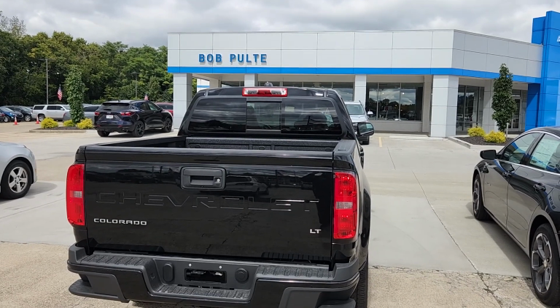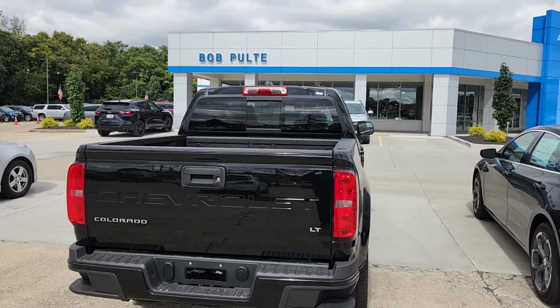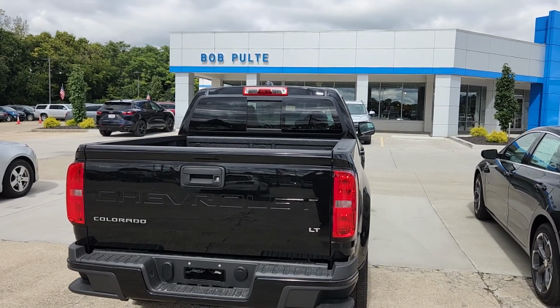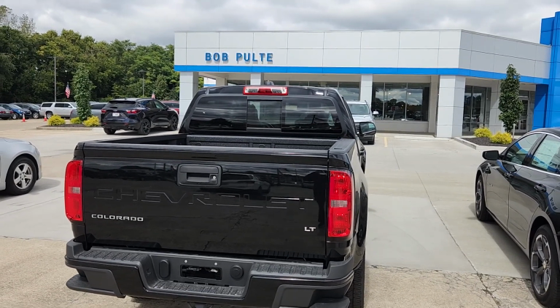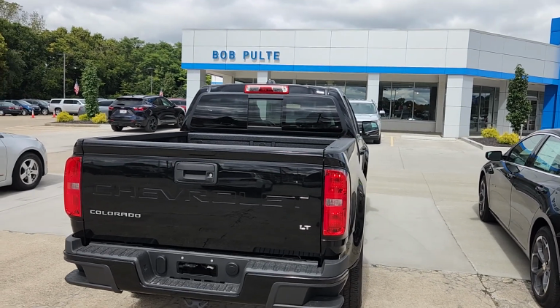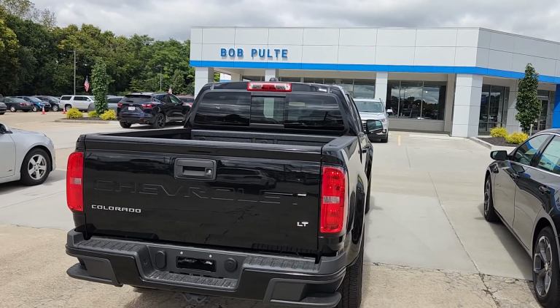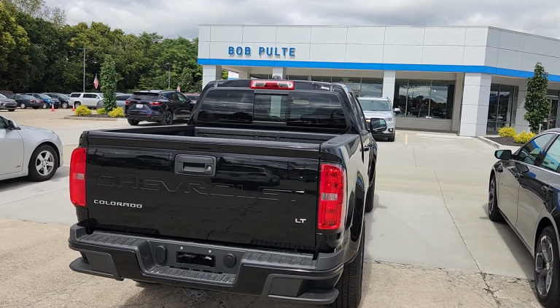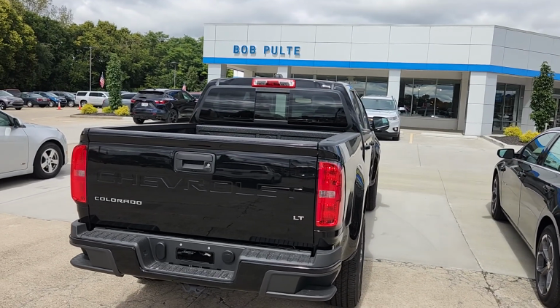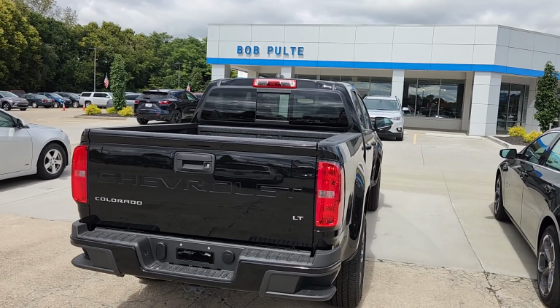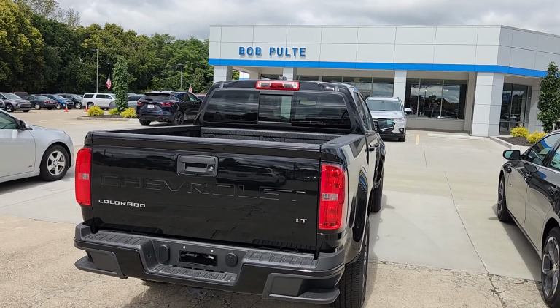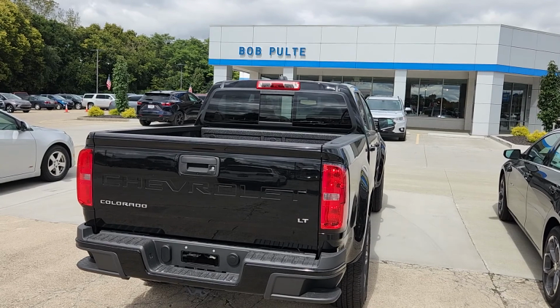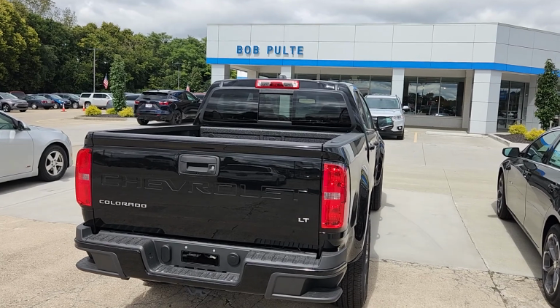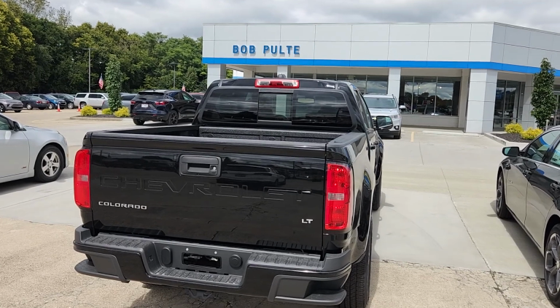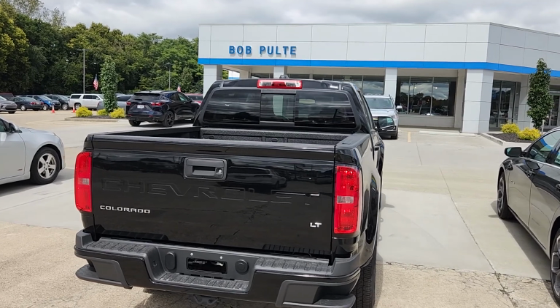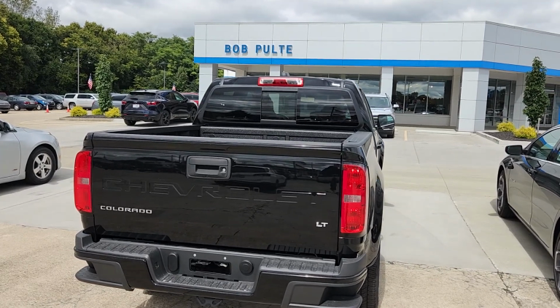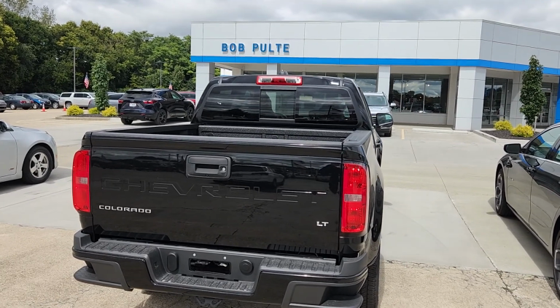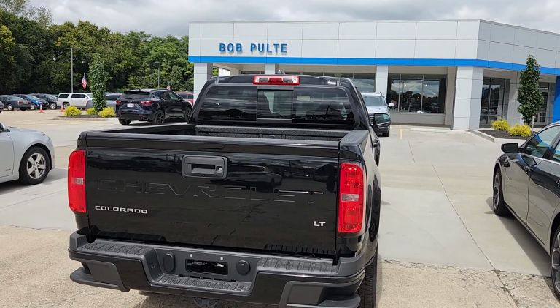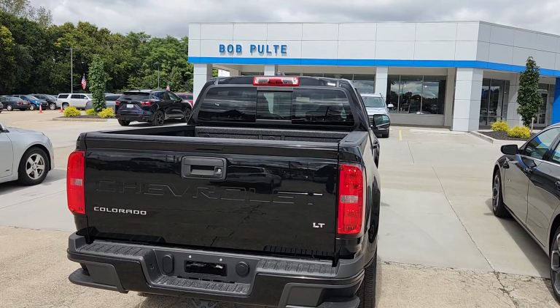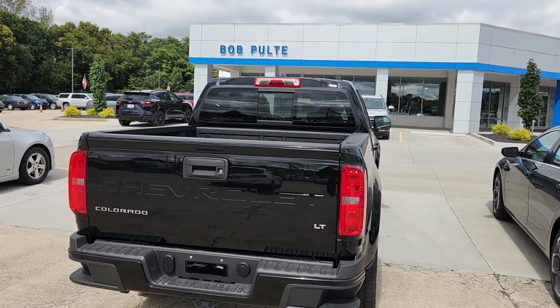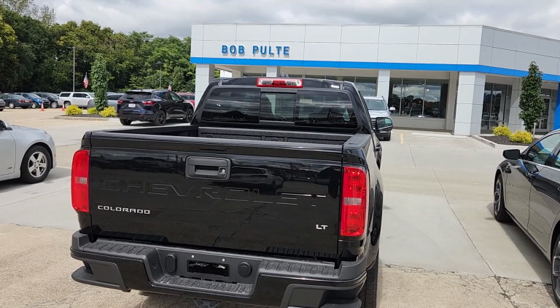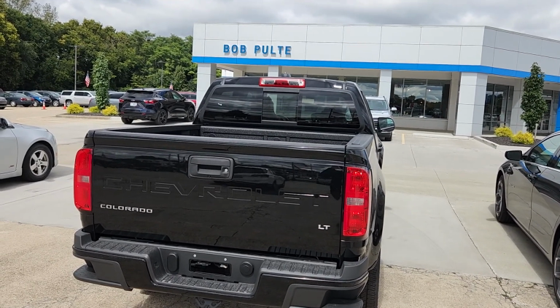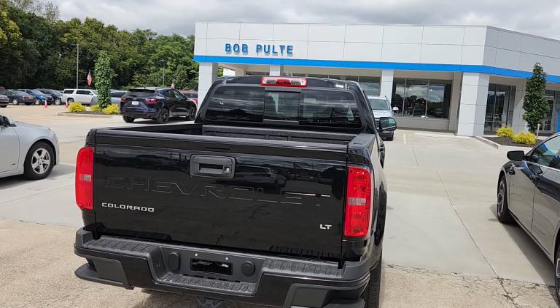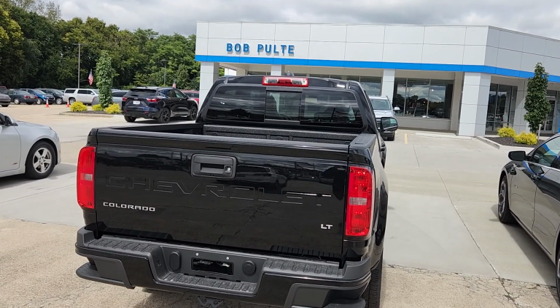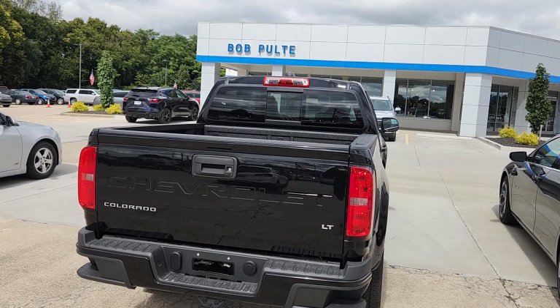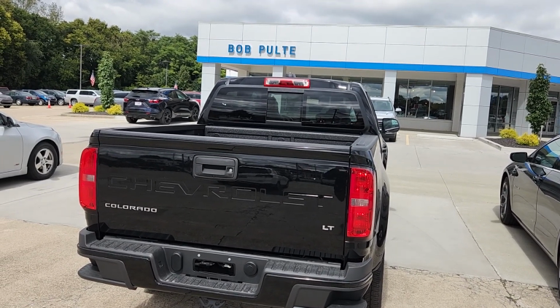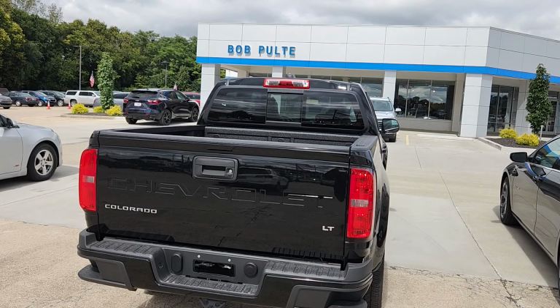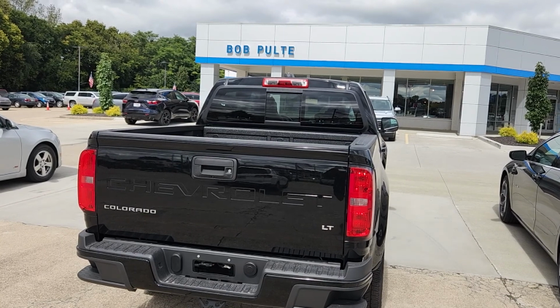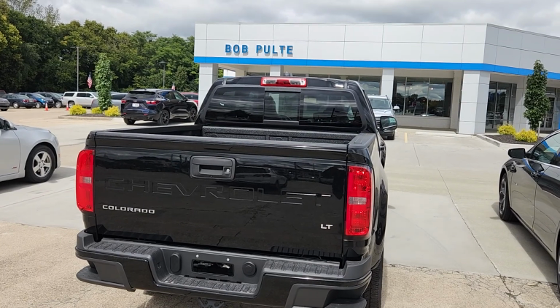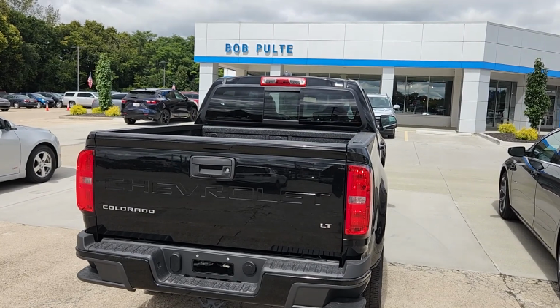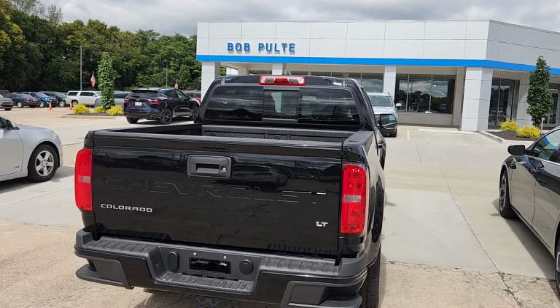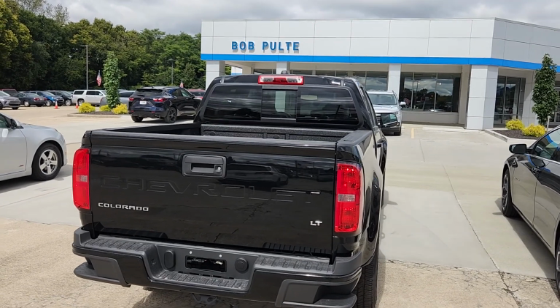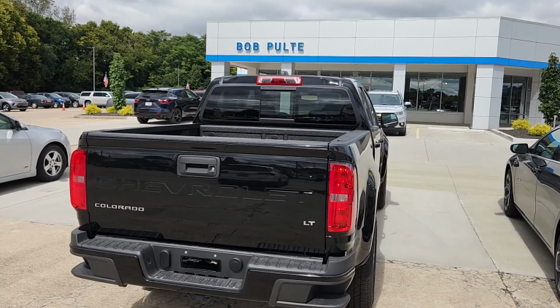Welcome to Bob Pulte Chevrolet social media channels. Today we got a couple new vehicles that just got off the truck. I do not have the keys for these yet, so I'm not able to get inside. They still have to go through our new car inspection.